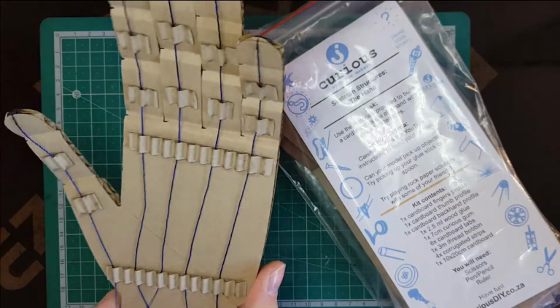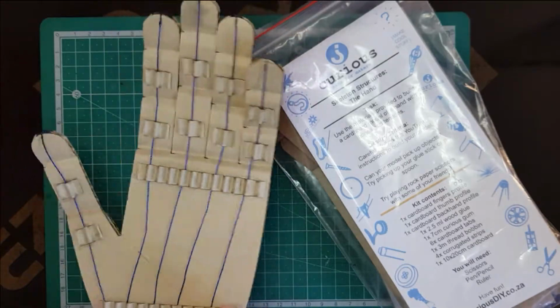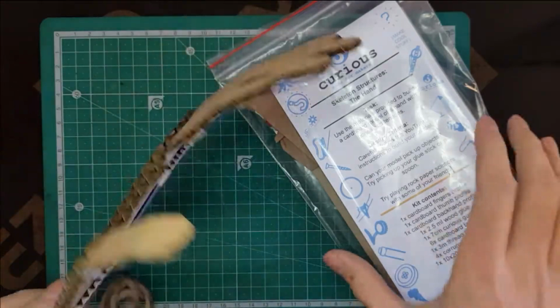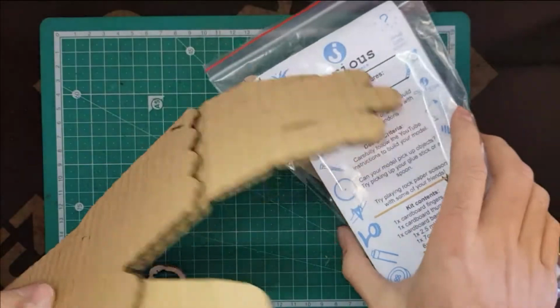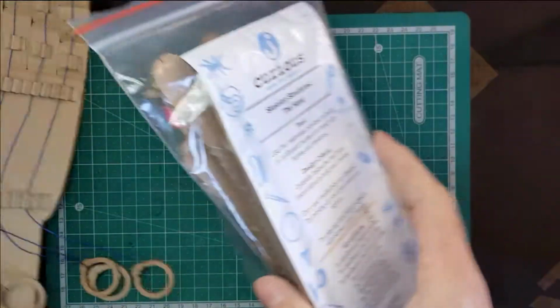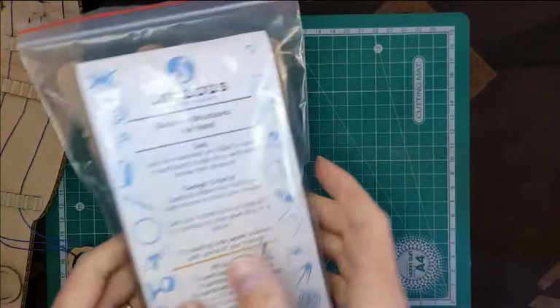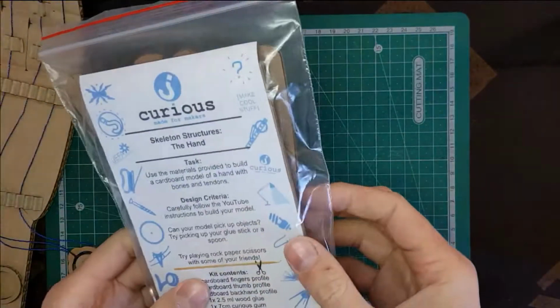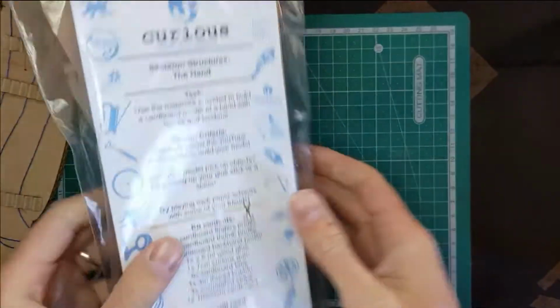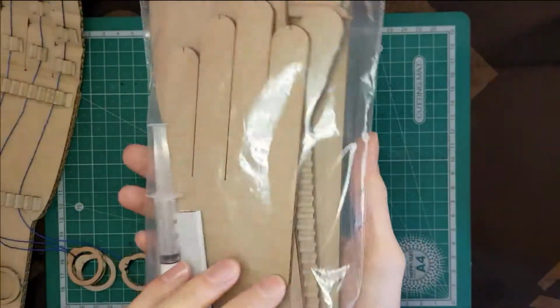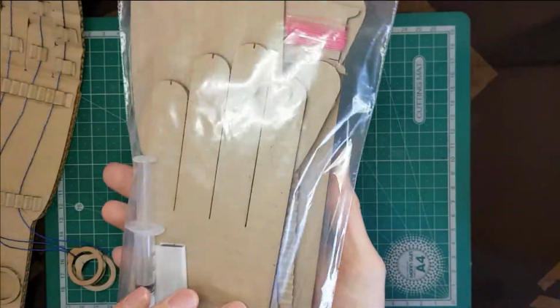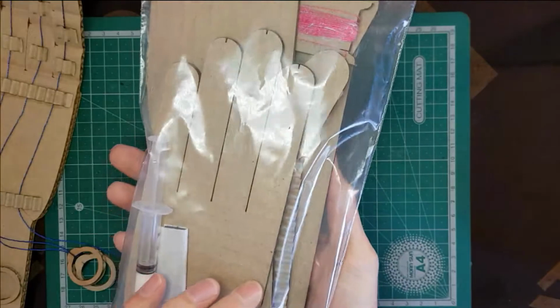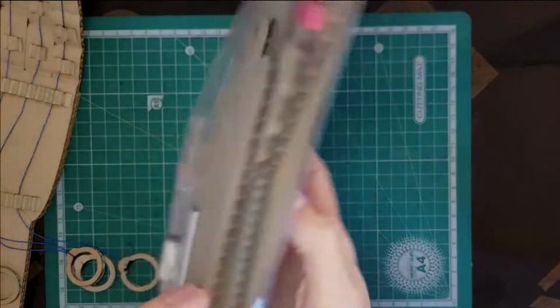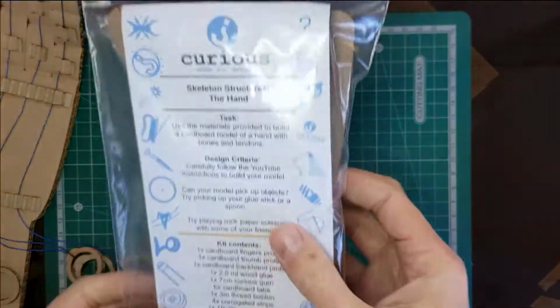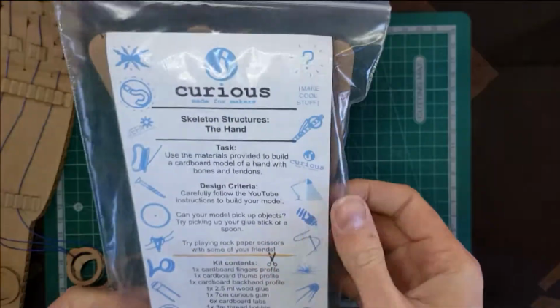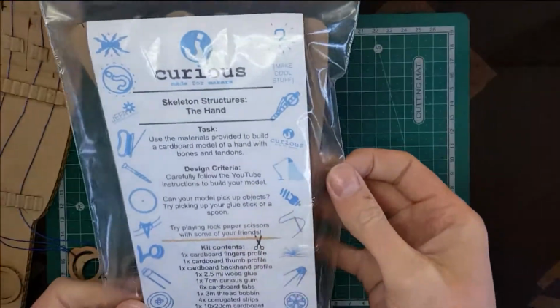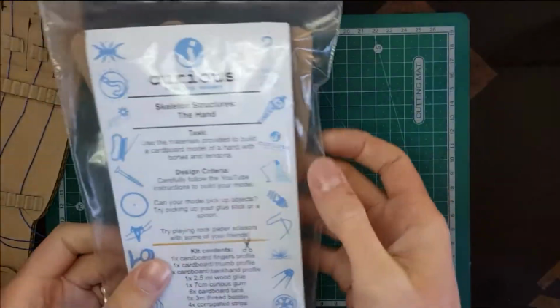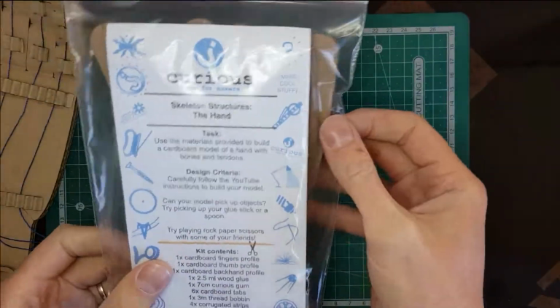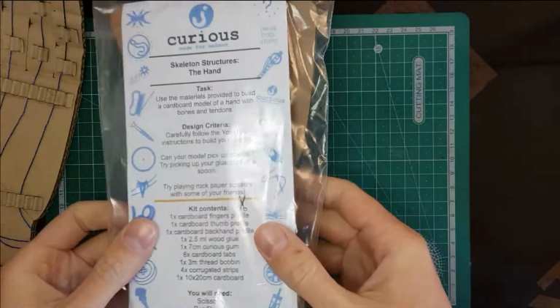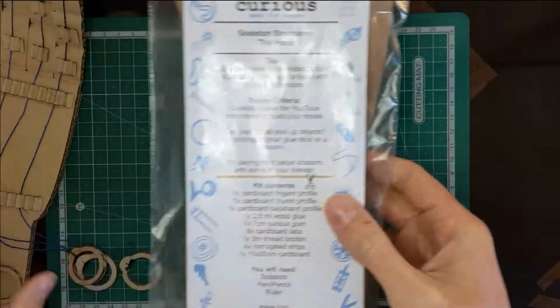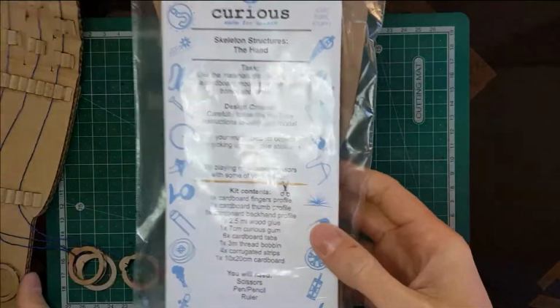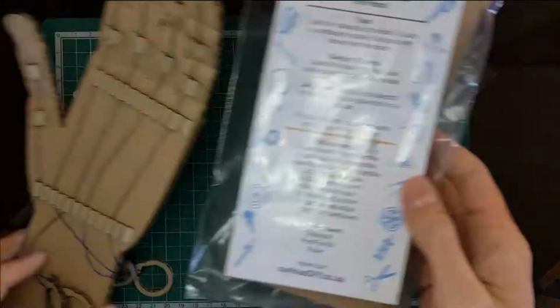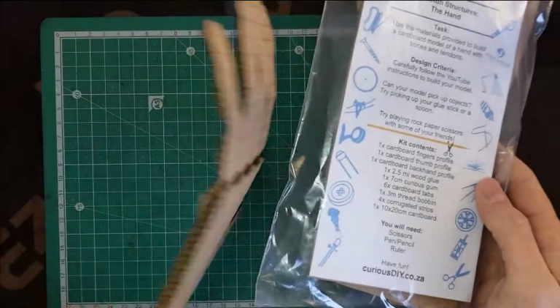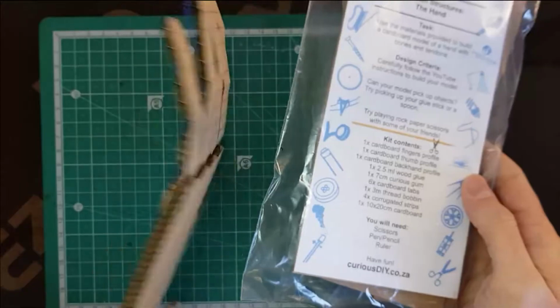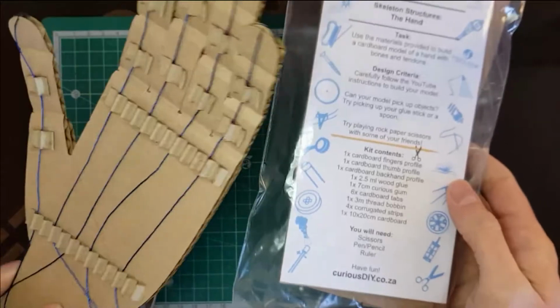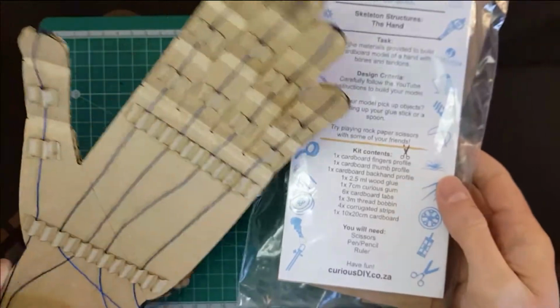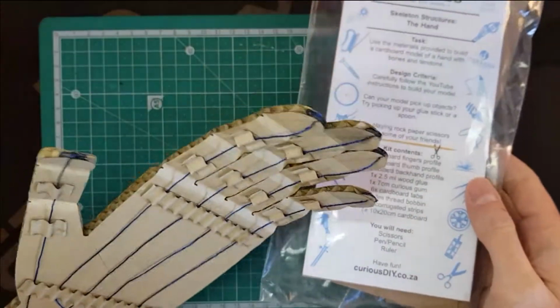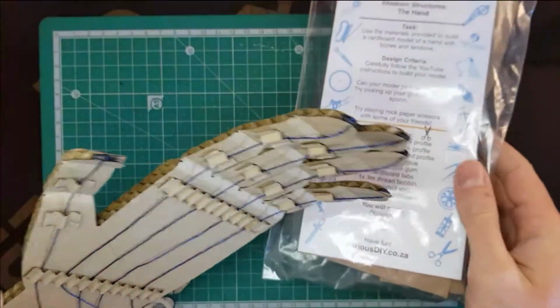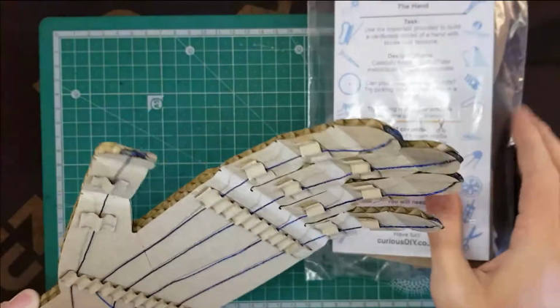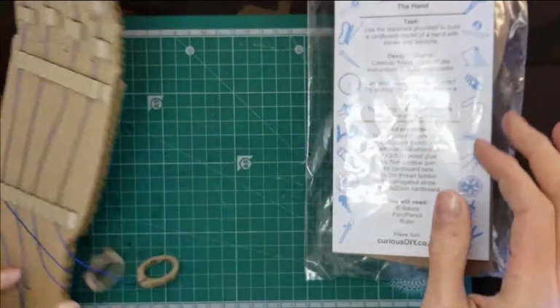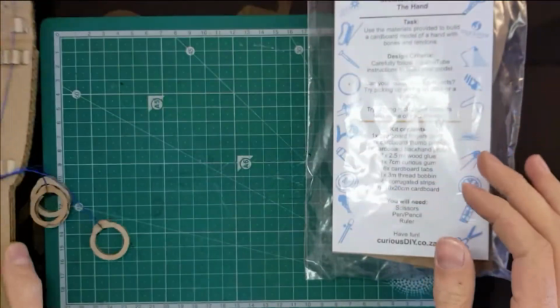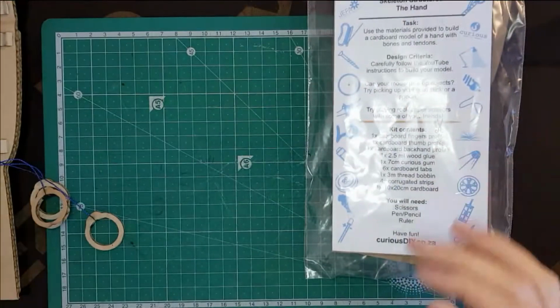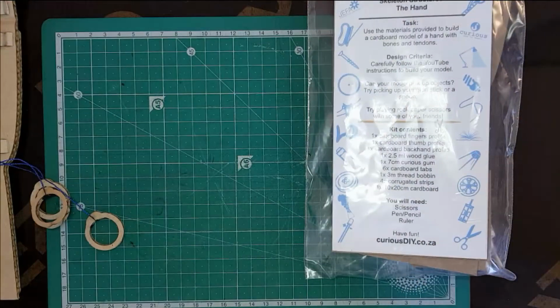This is a hand that we have in this Curious Kit. So this video is going to show you very quickly how to build your kit and turn it into this super cool model of a working hand. Hope you have fun with it!